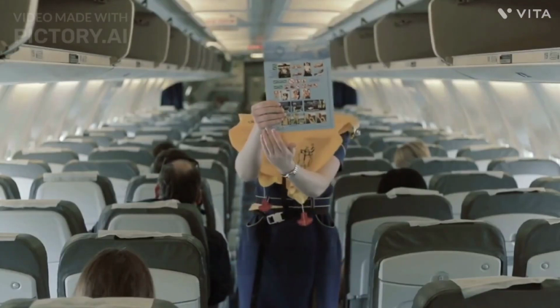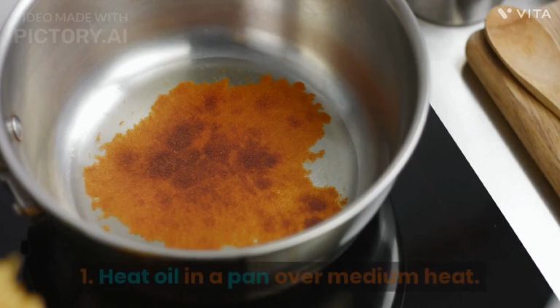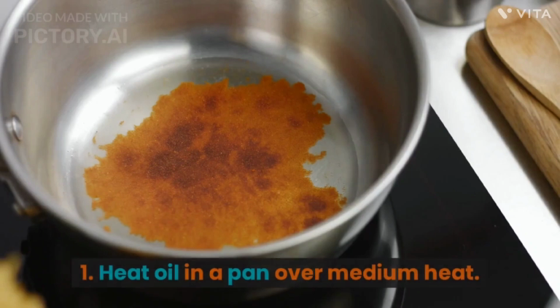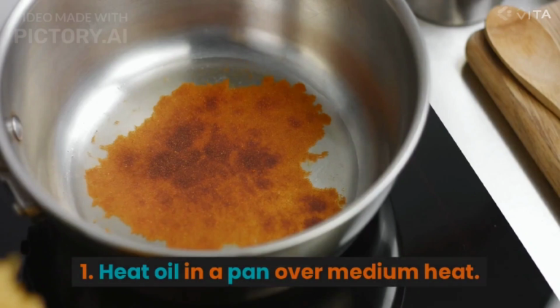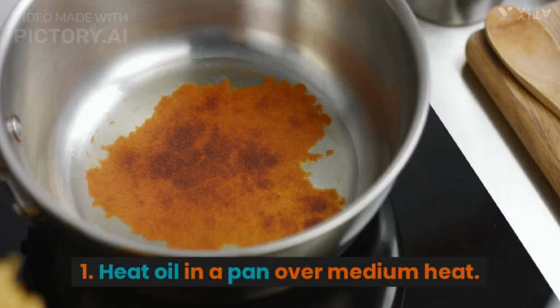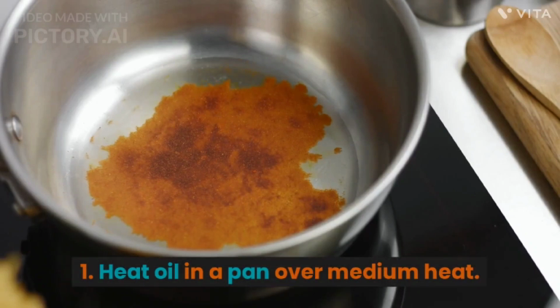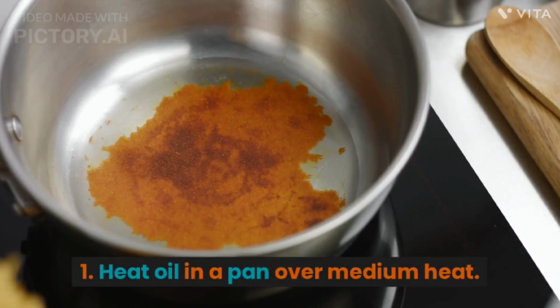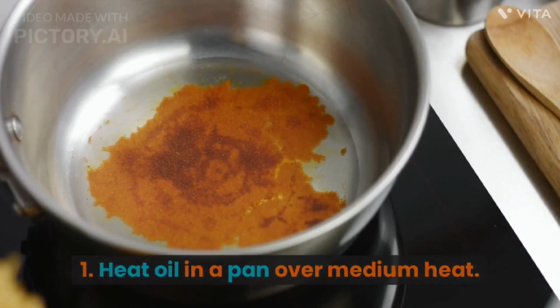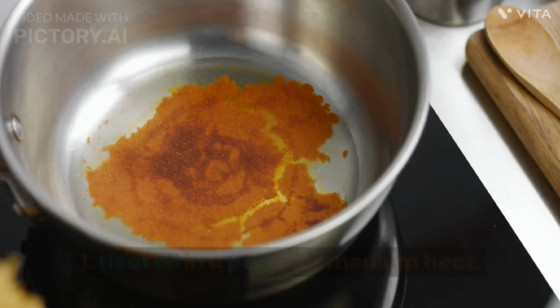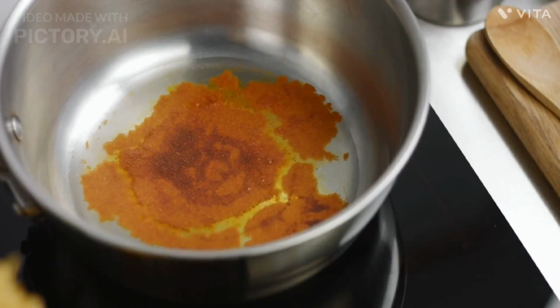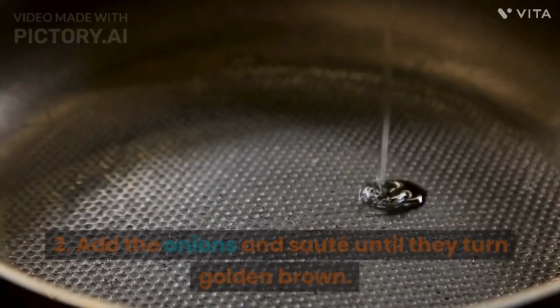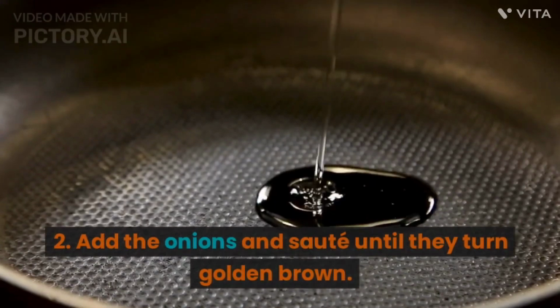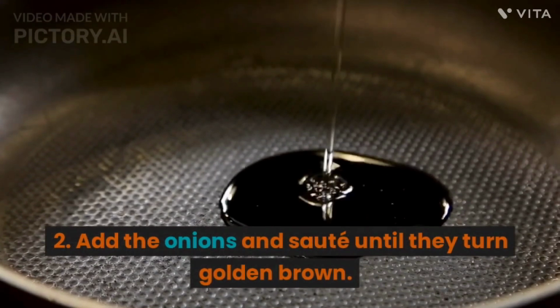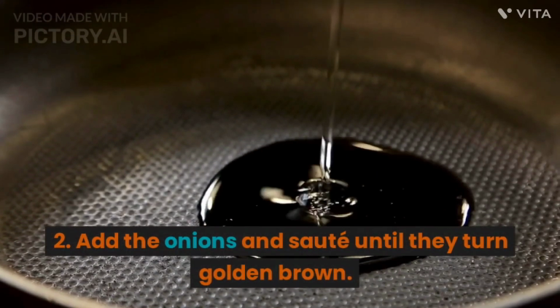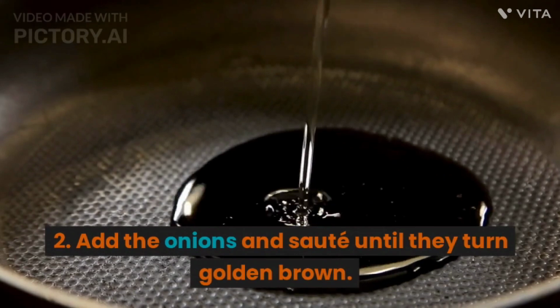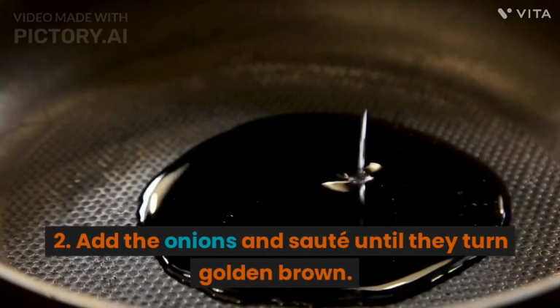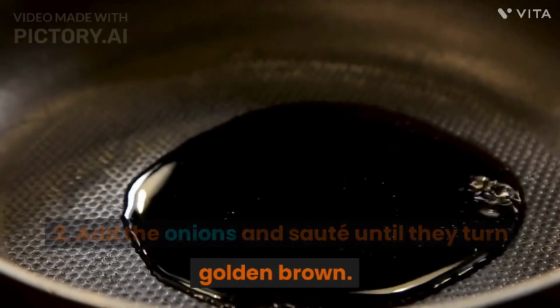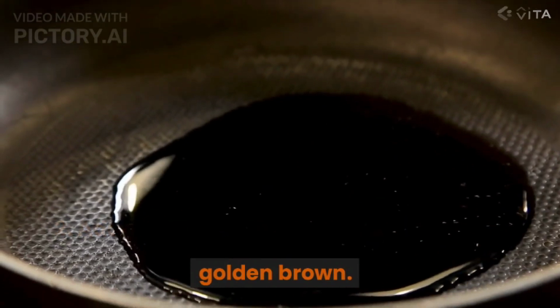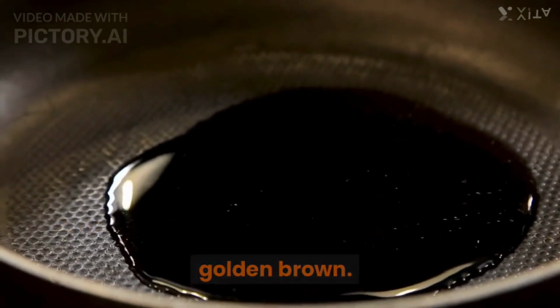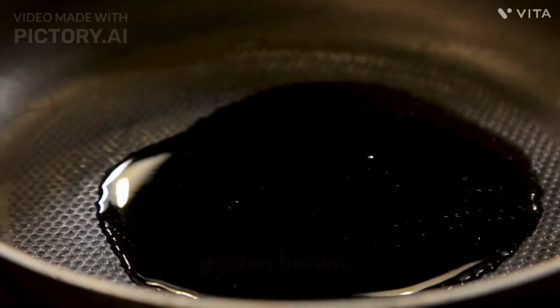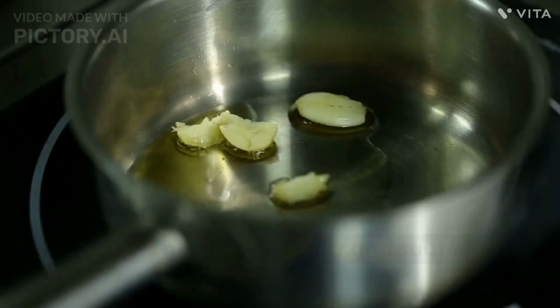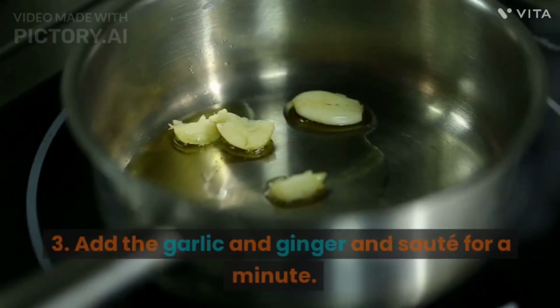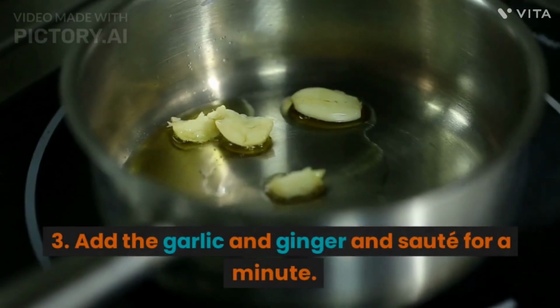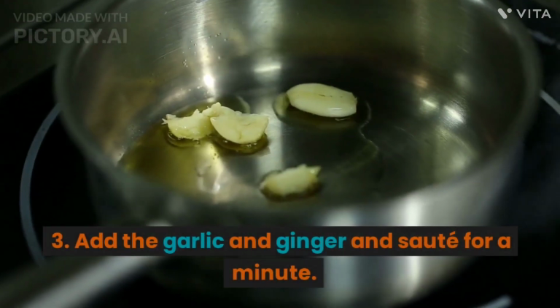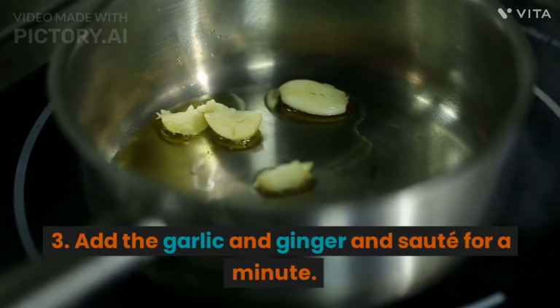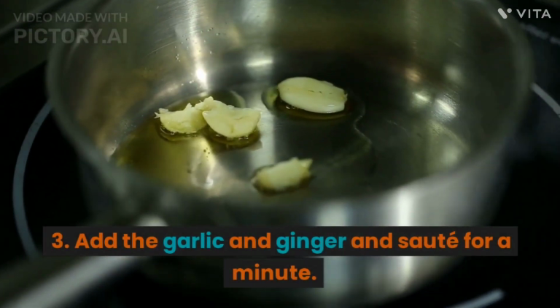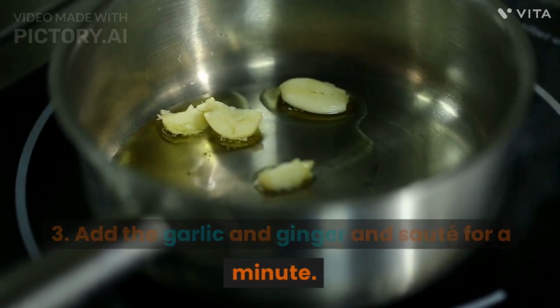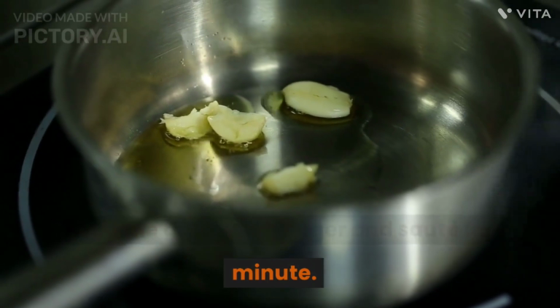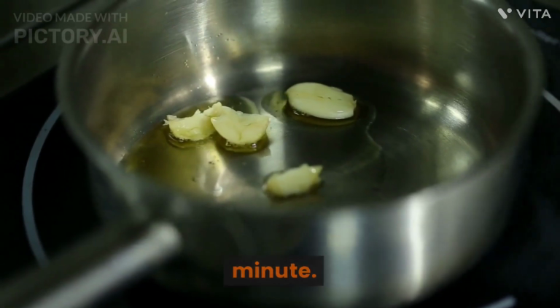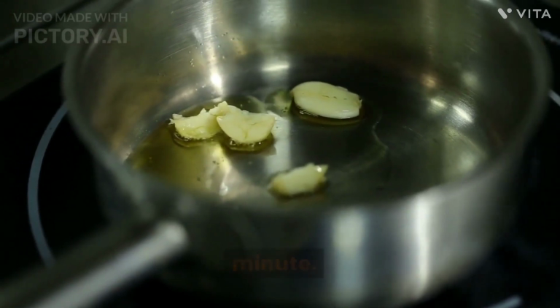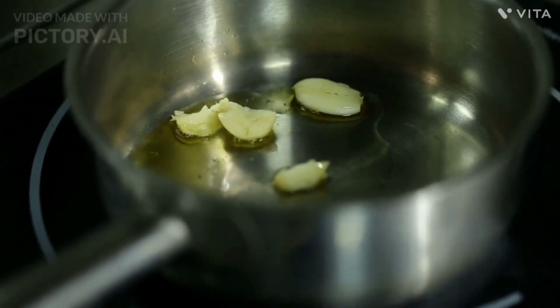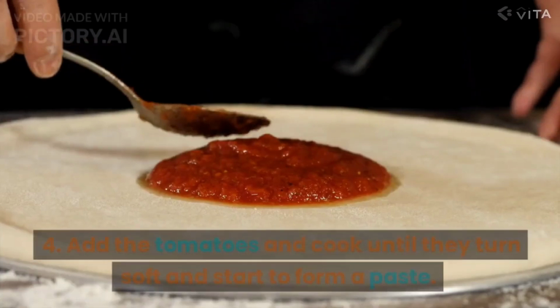Instructions. 1. Heat oil in a pan over medium heat. 2. Add the onions and sauté until they turn golden brown. 3. Add the garlic and ginger and sauté for a minute.